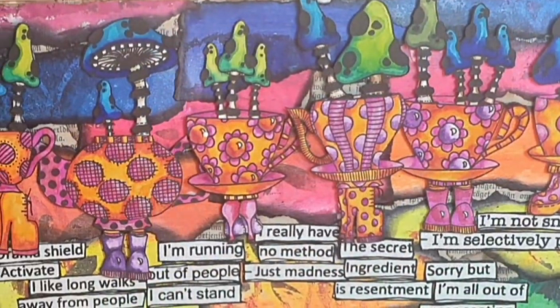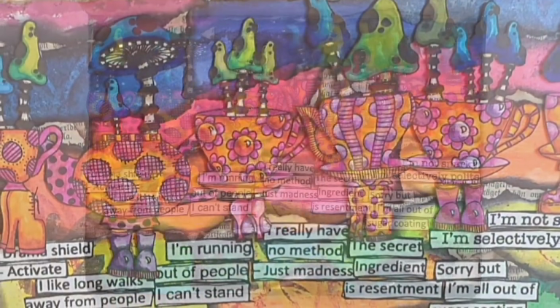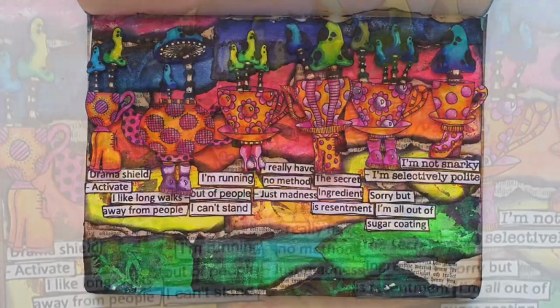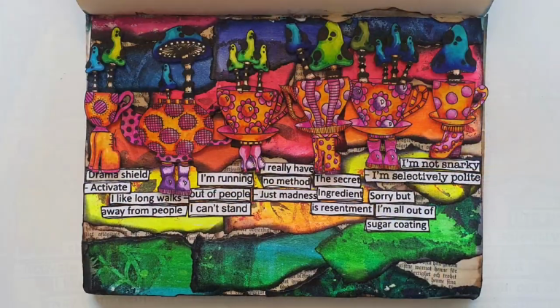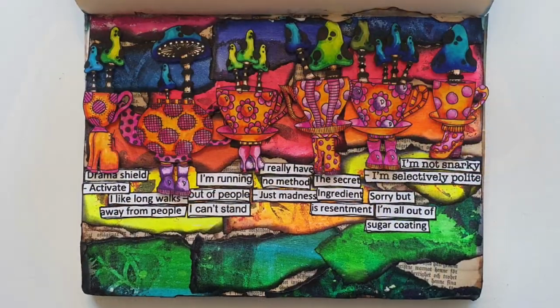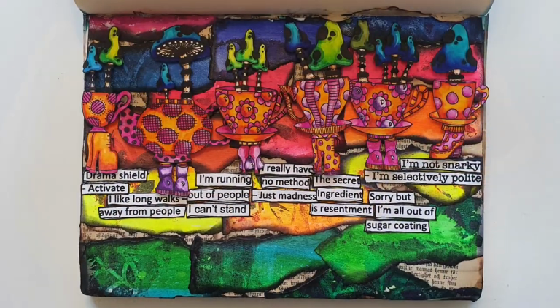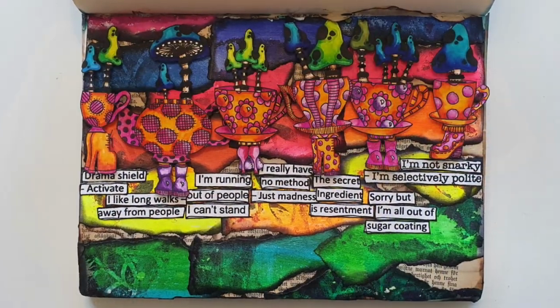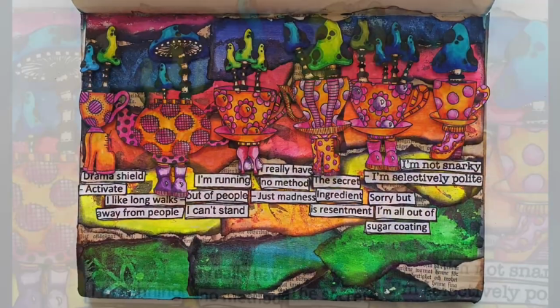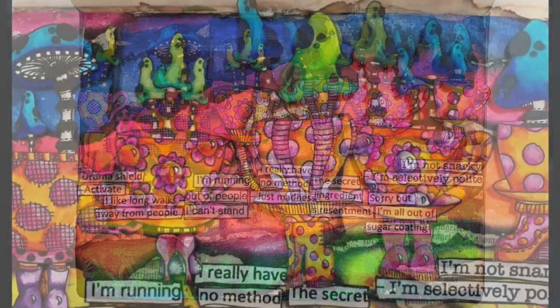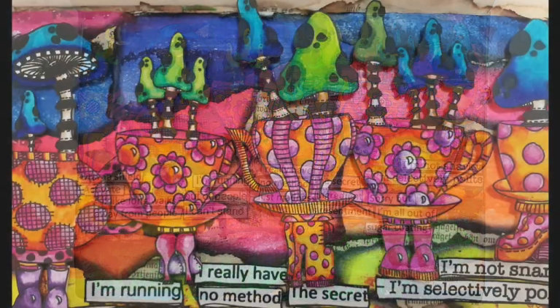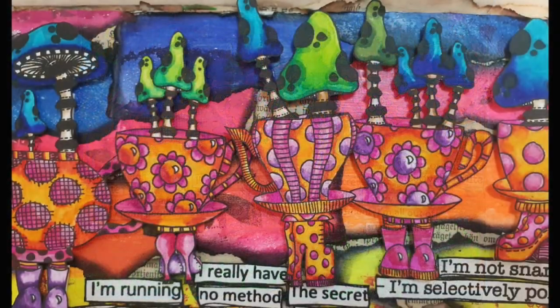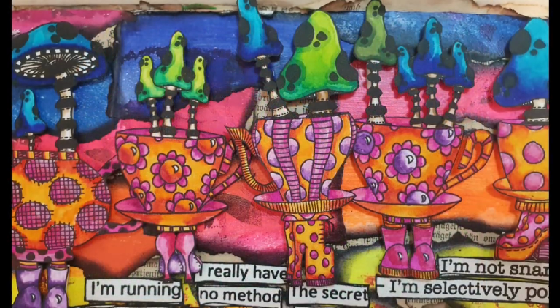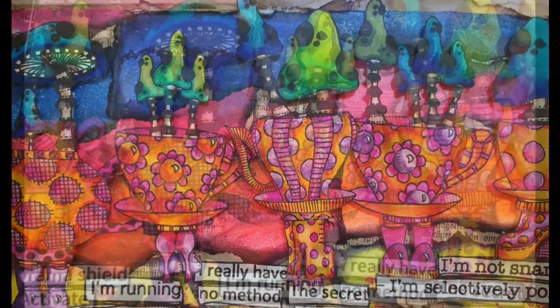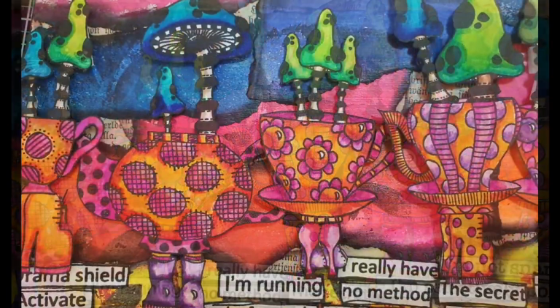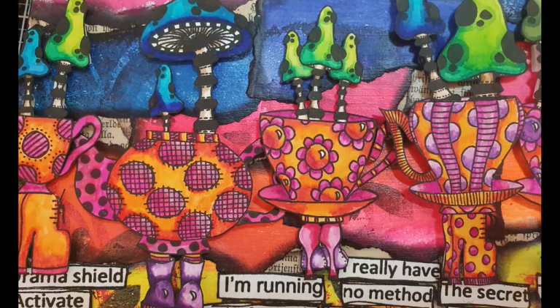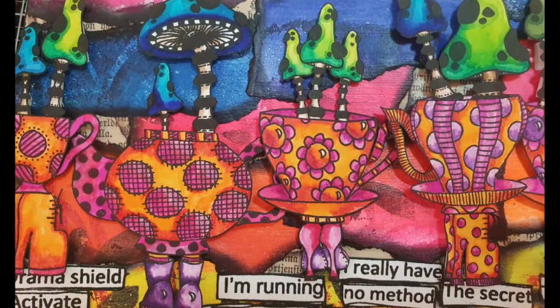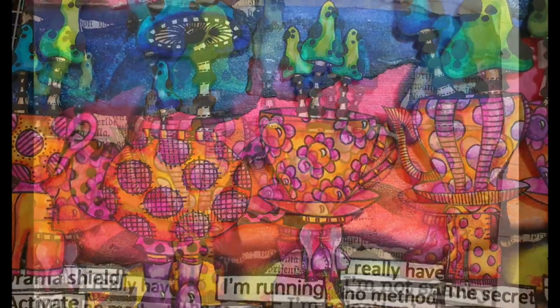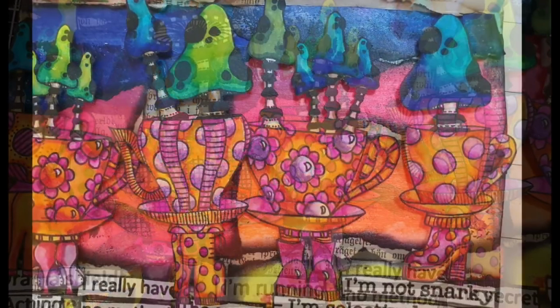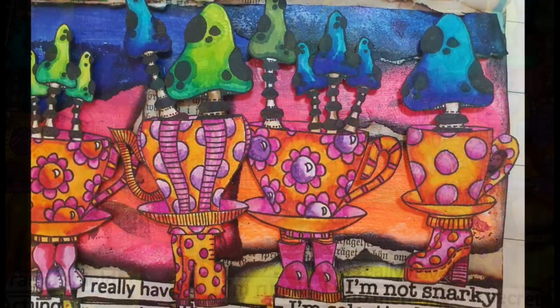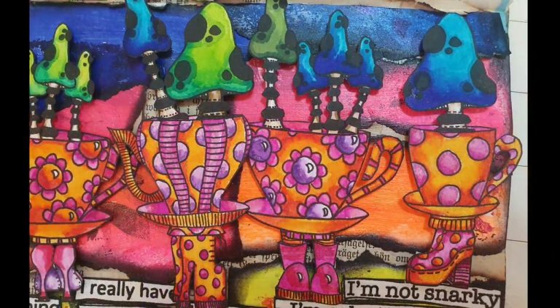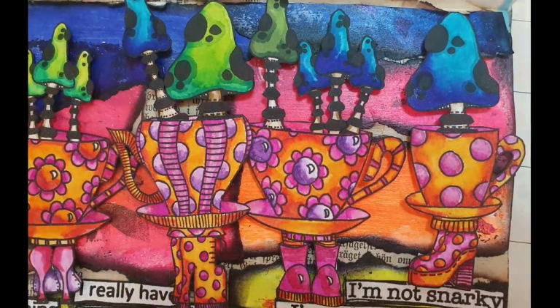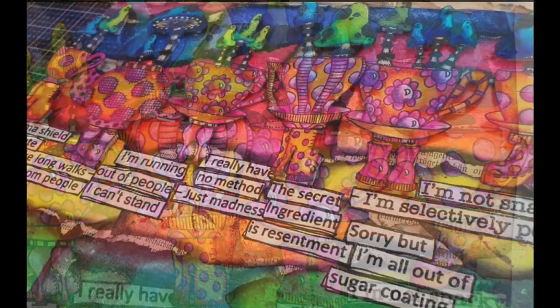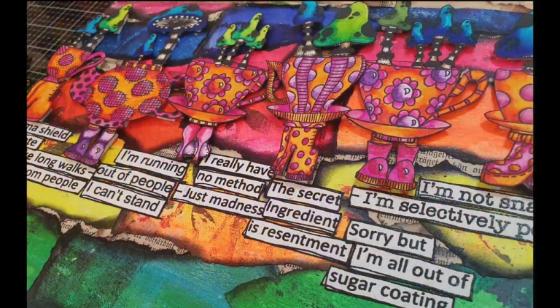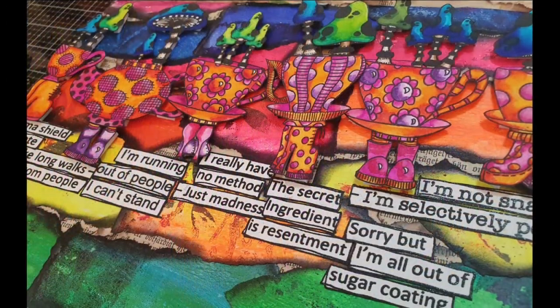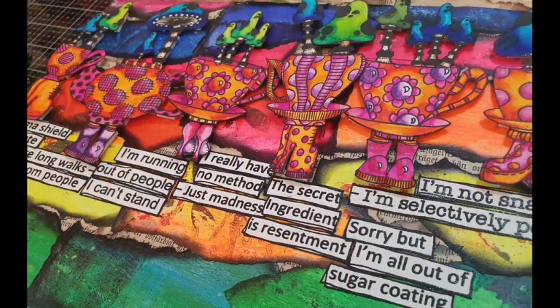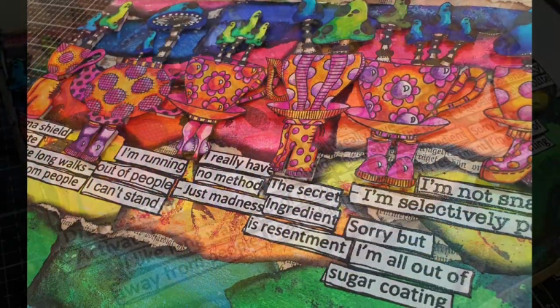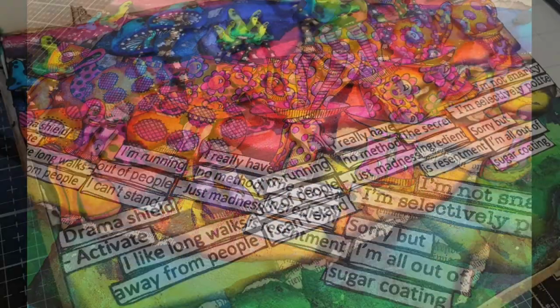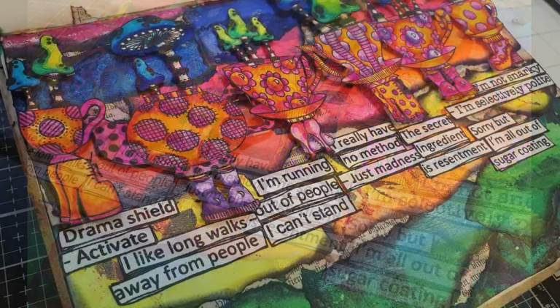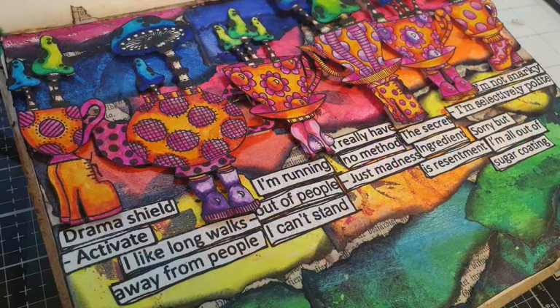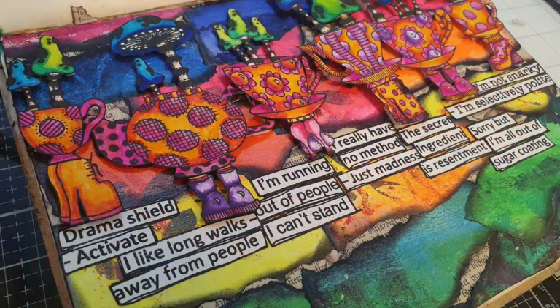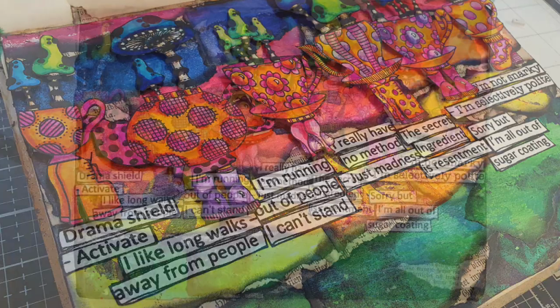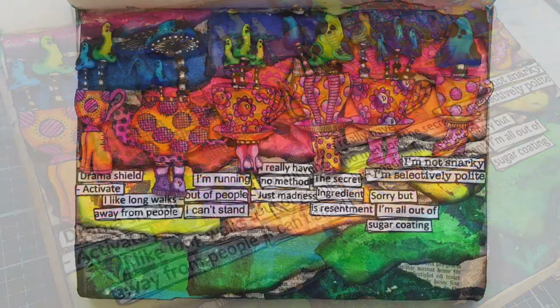I hope you enjoyed this somewhat pieced-together video. As always I will see you all soon in the next video. Until that time, happy crafting!